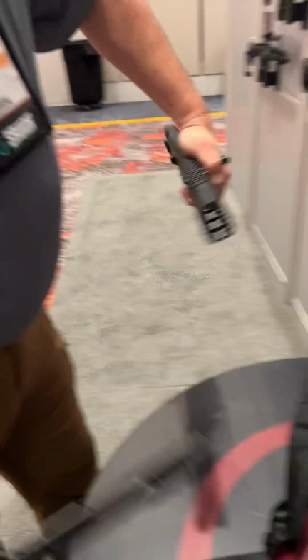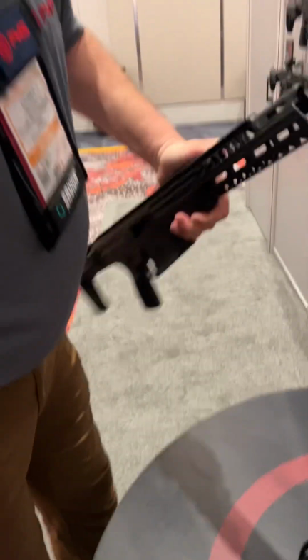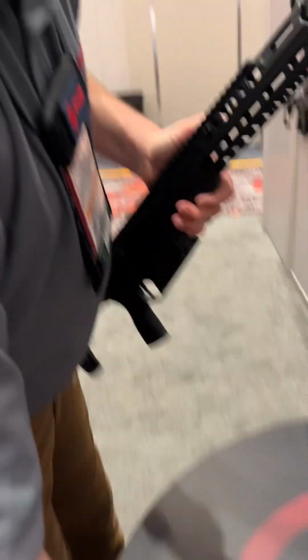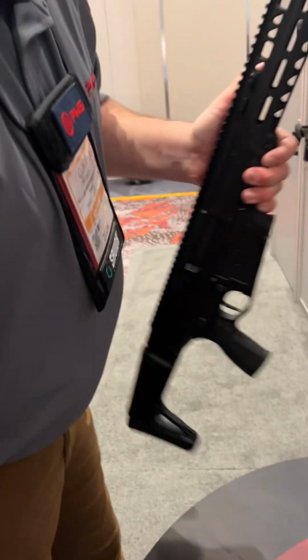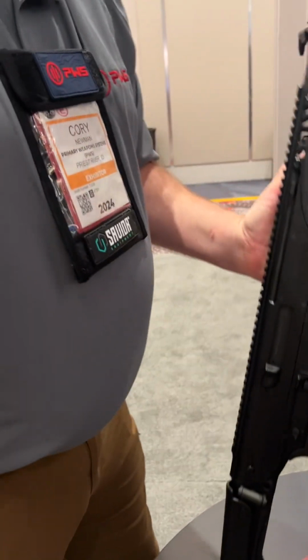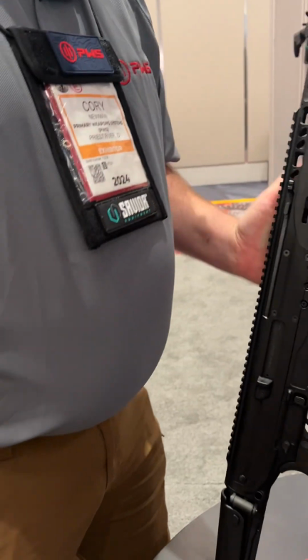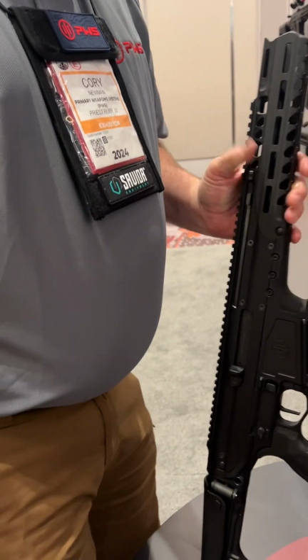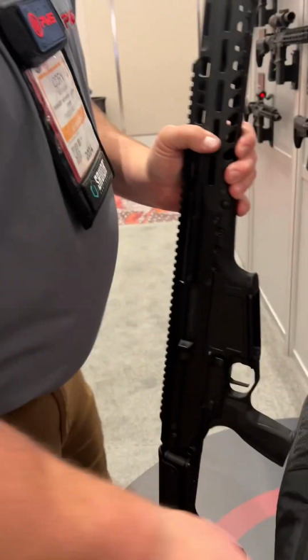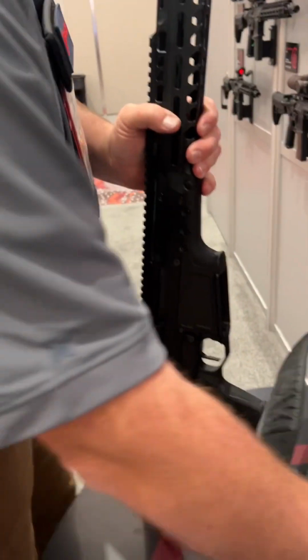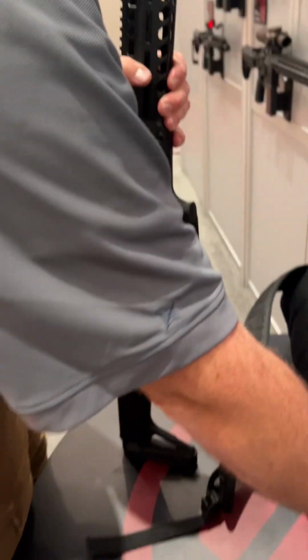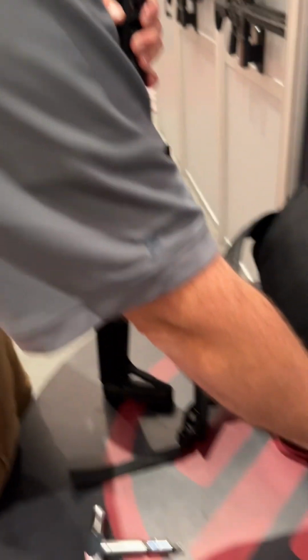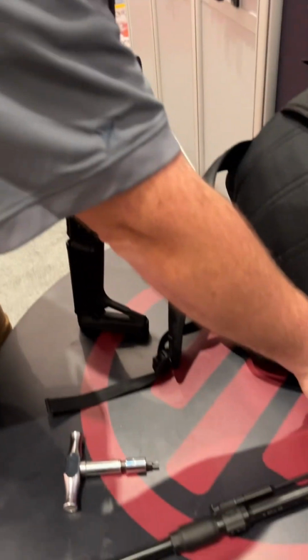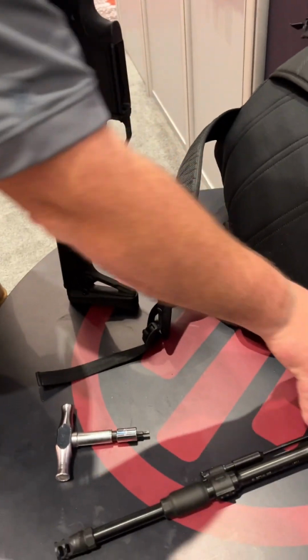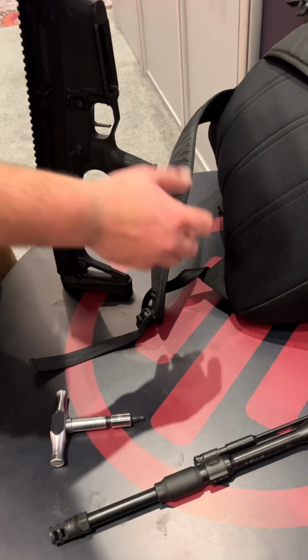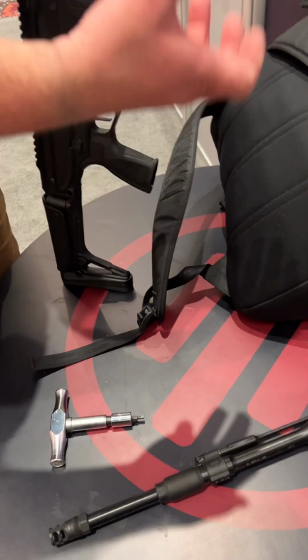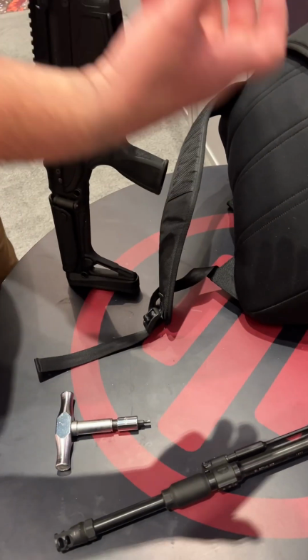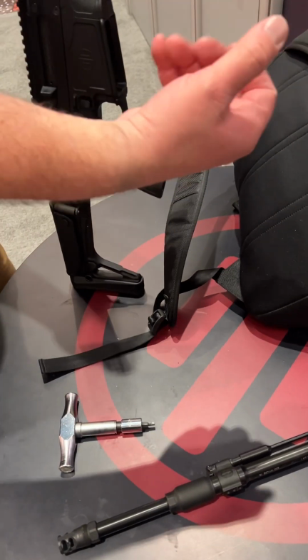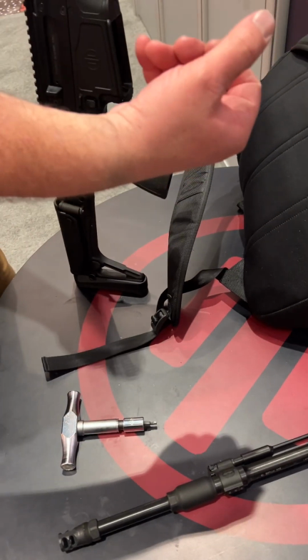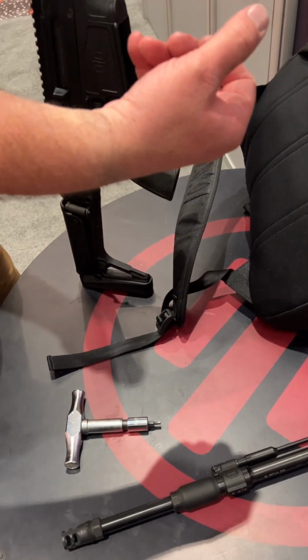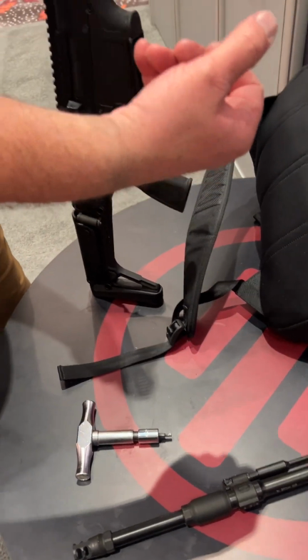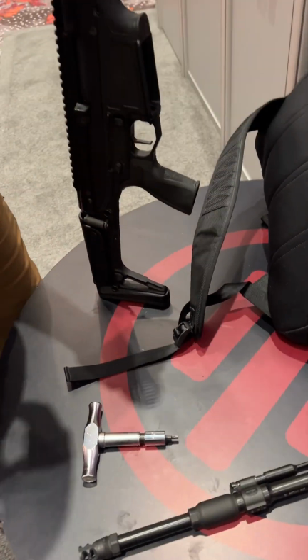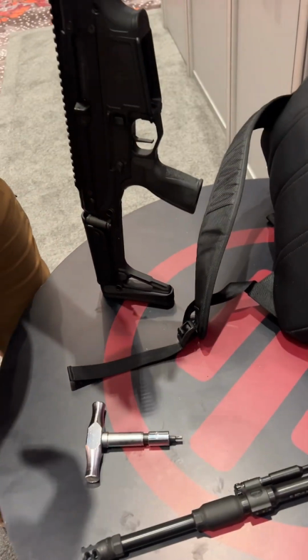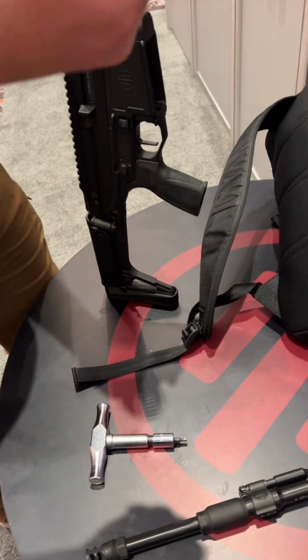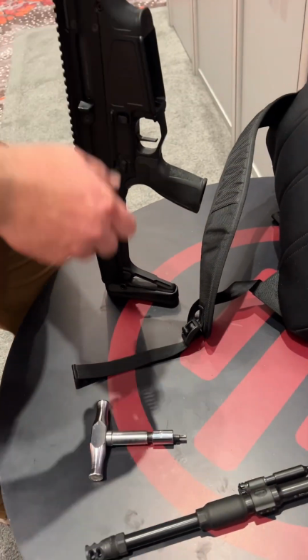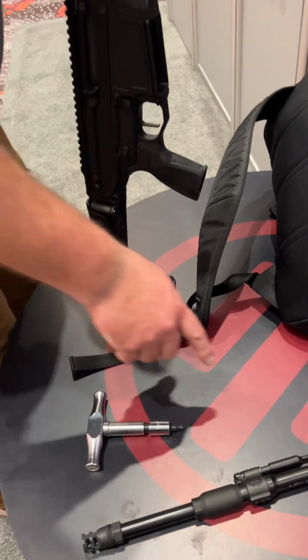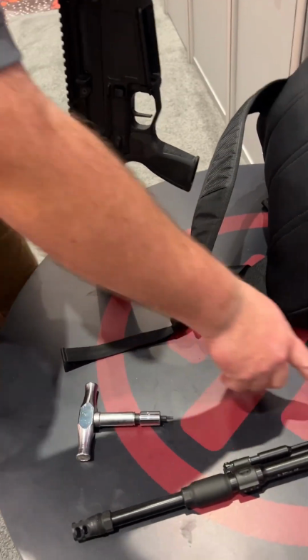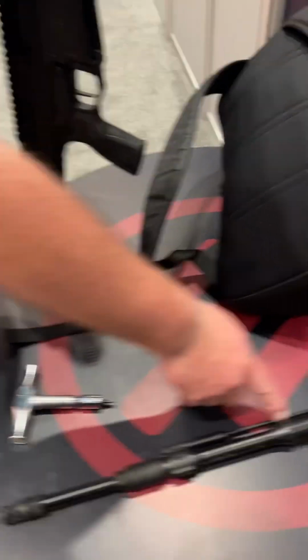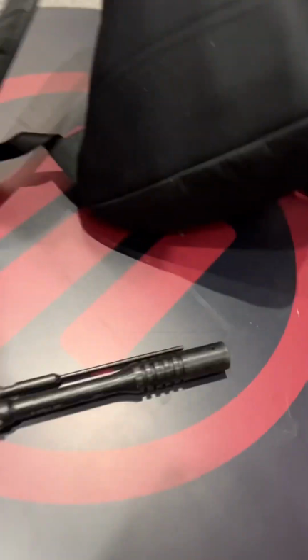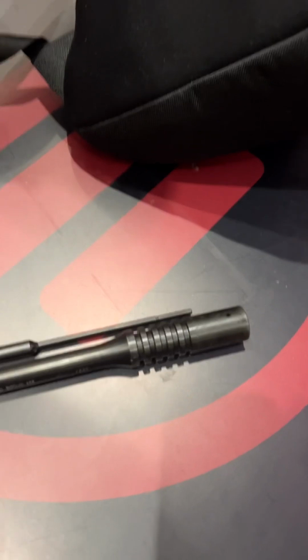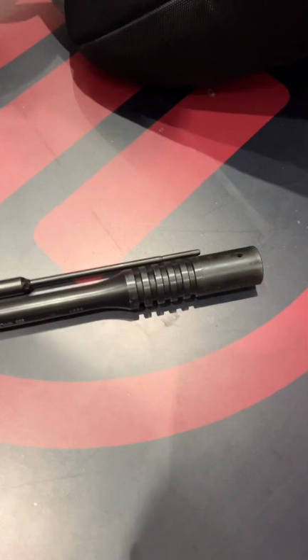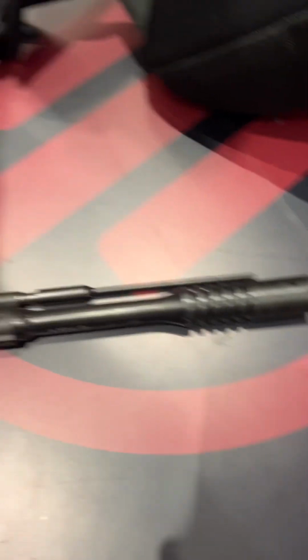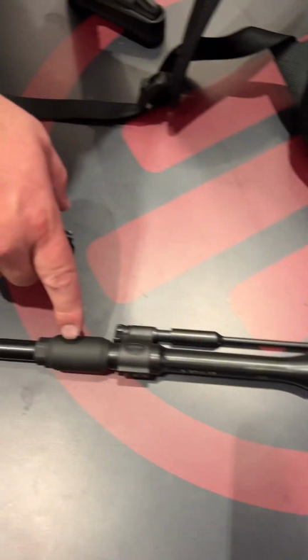I remove my barrel — it comes right out because I'm holding on five inches at the barrel. My return to zero is within a half minute. Before I sighted it in, I have a three-position gas block.